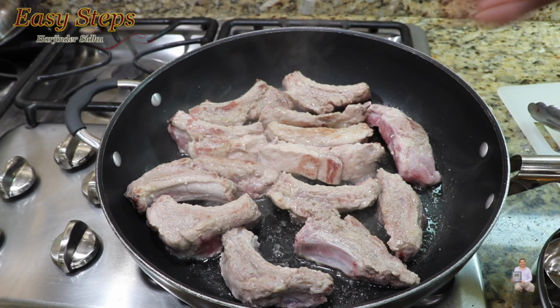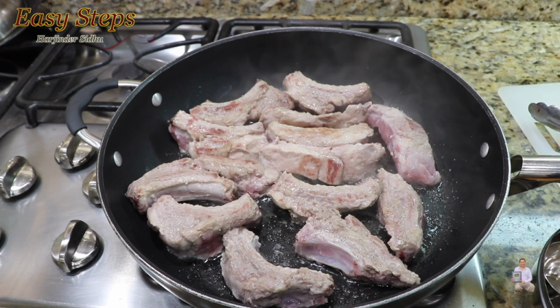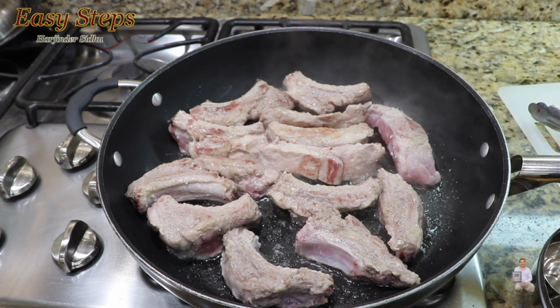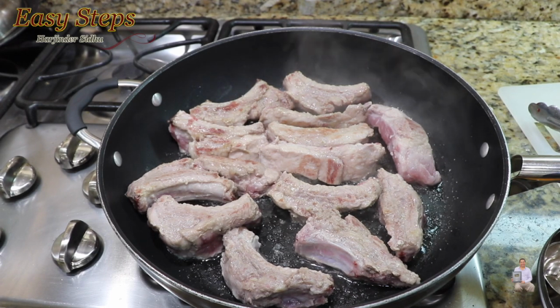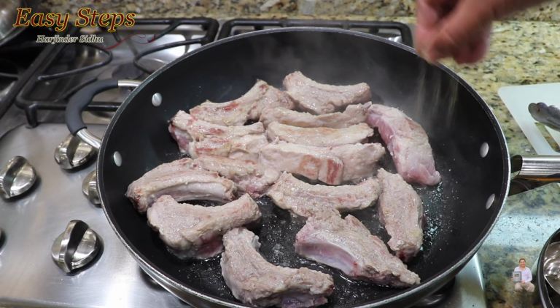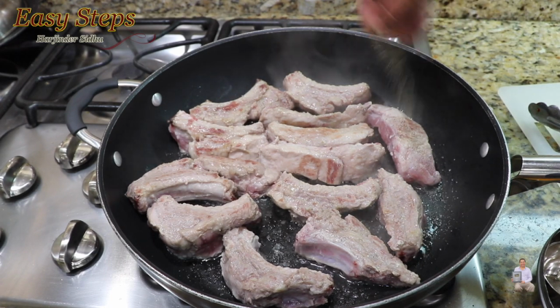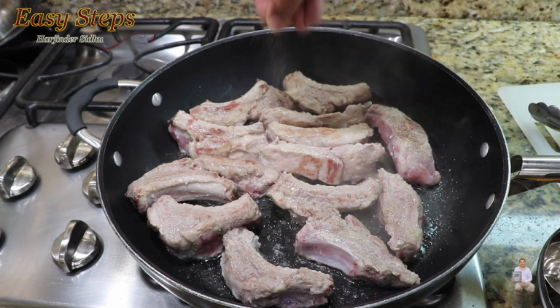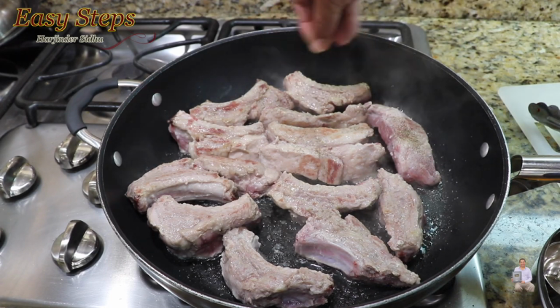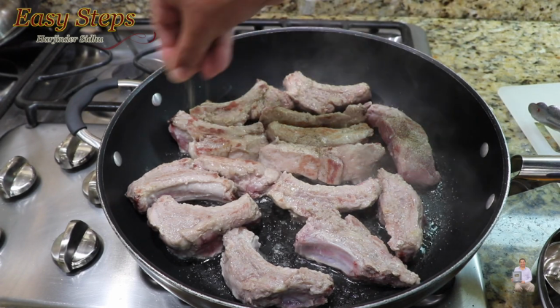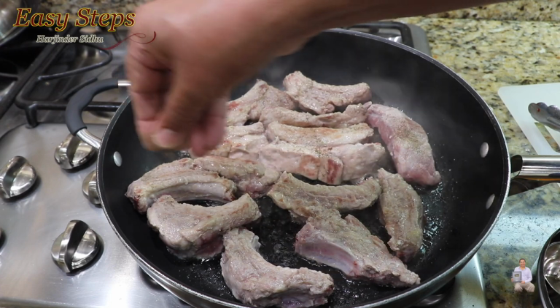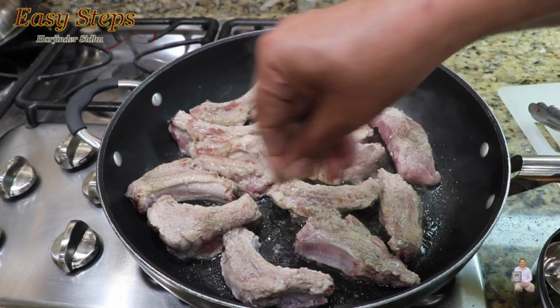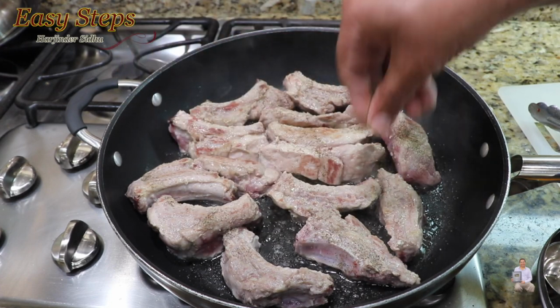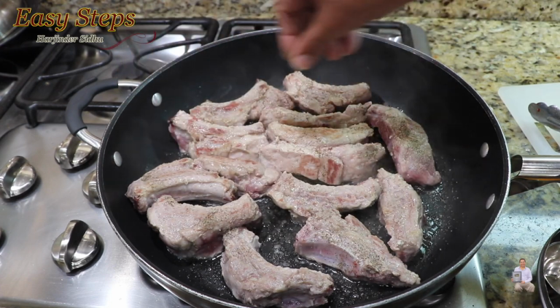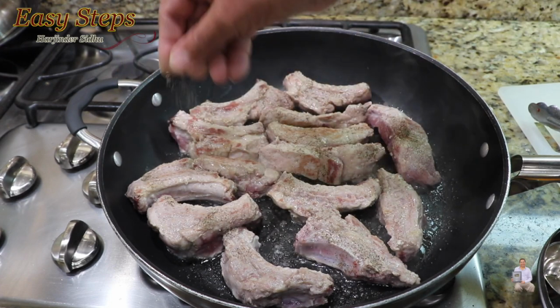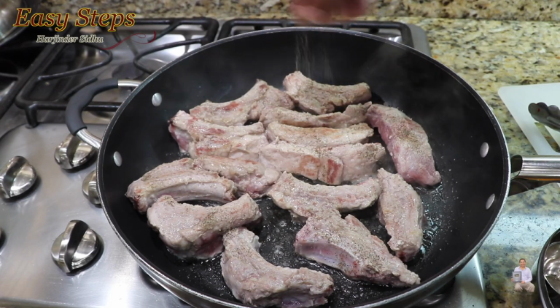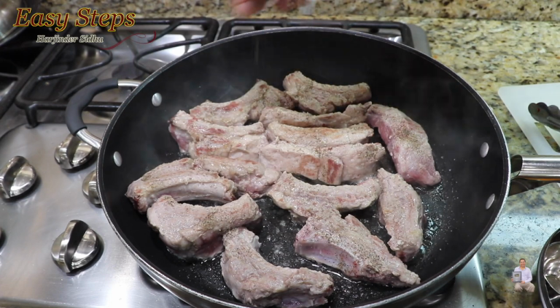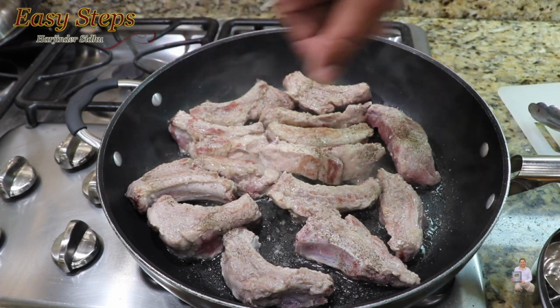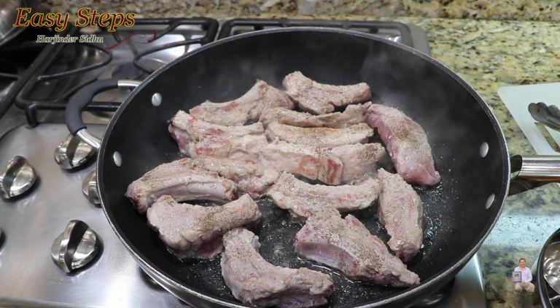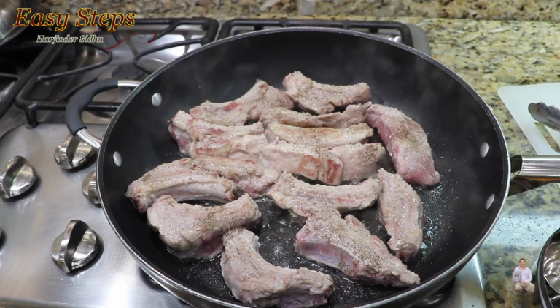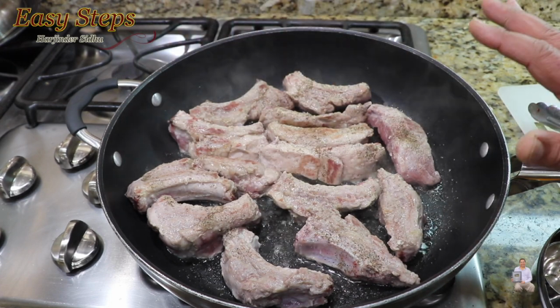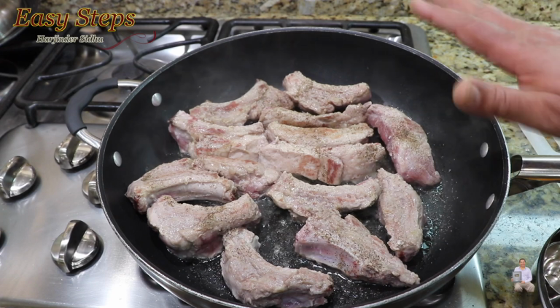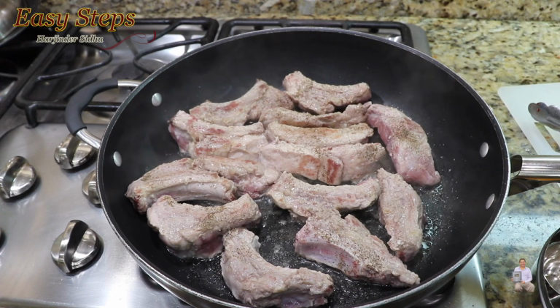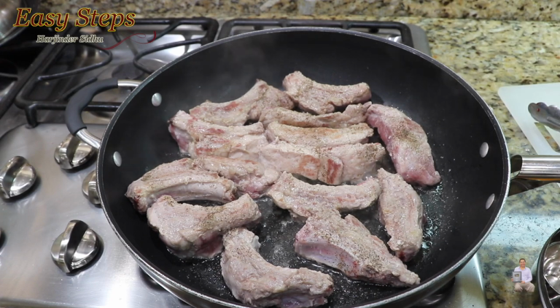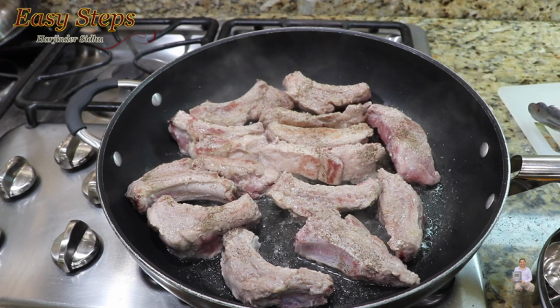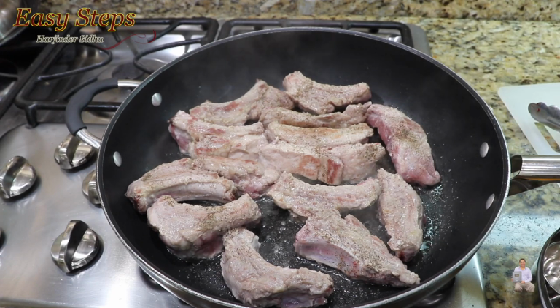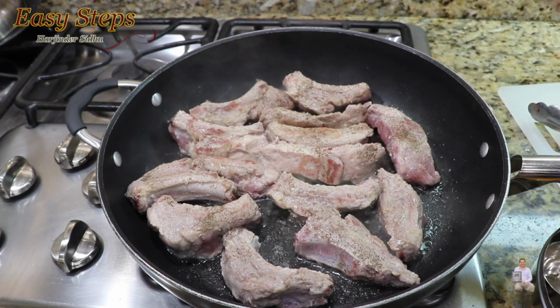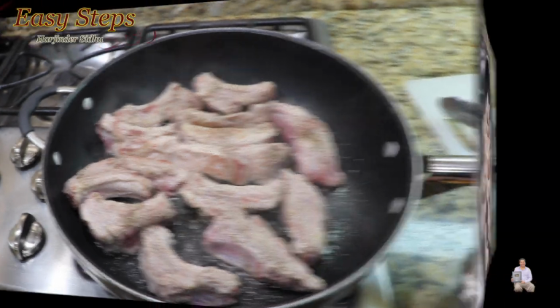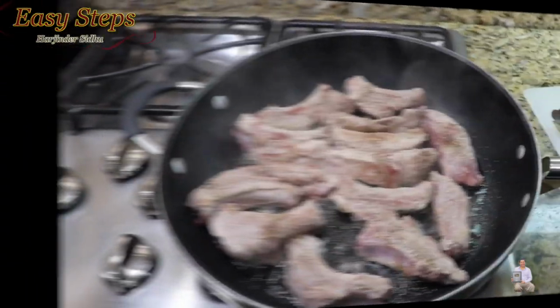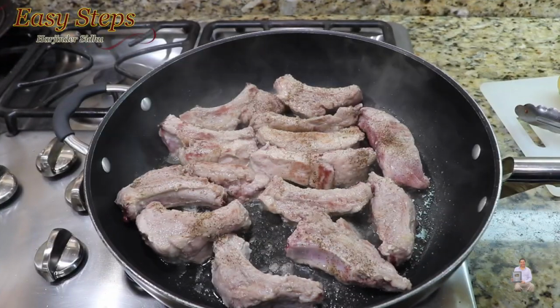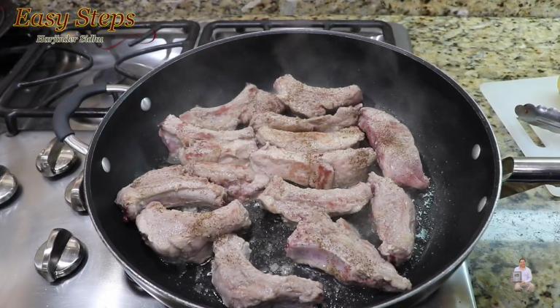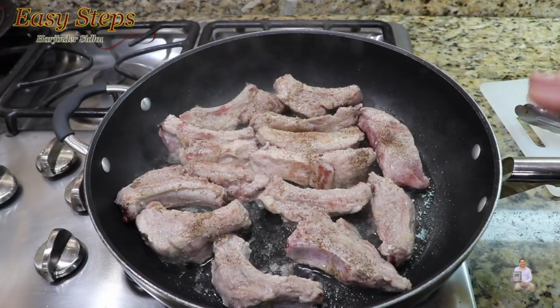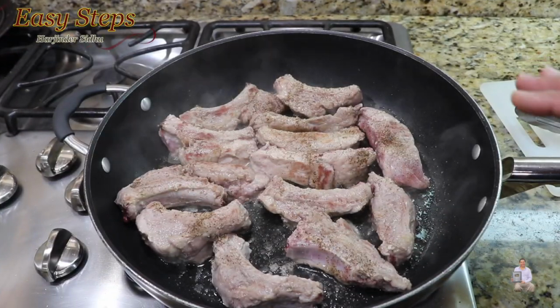Same thing with the black pepper. We're going to cook five minutes on this side on medium gas — another five minutes.